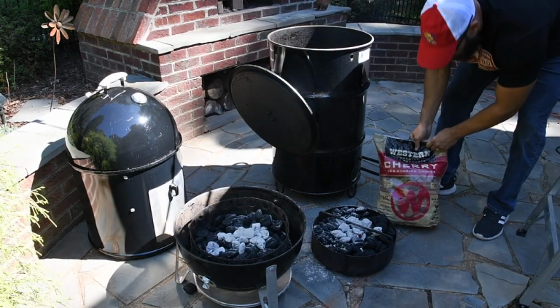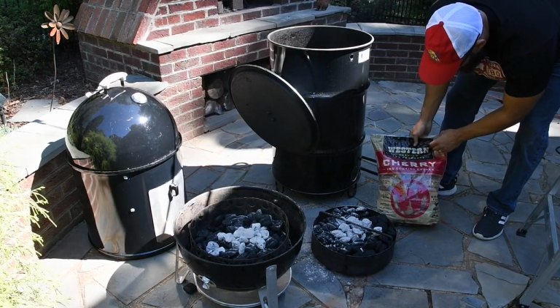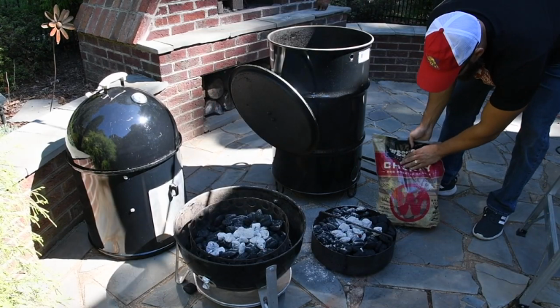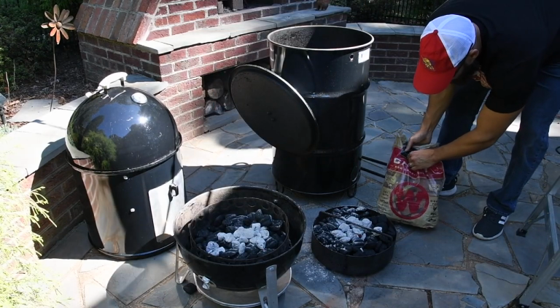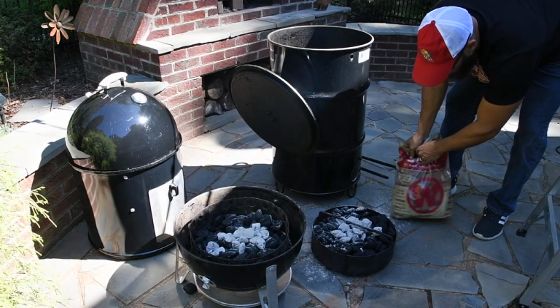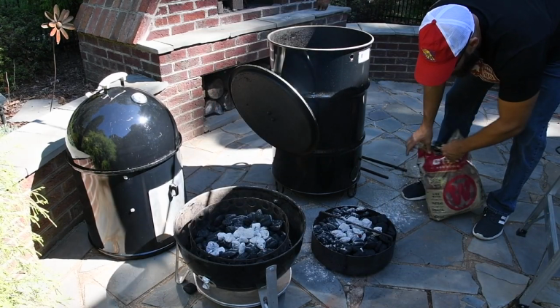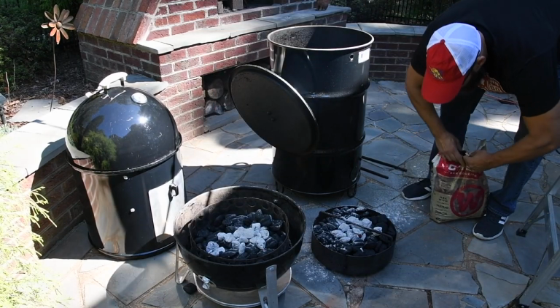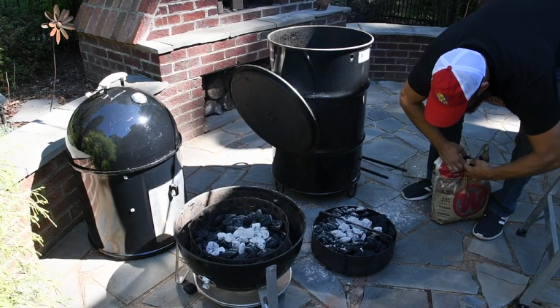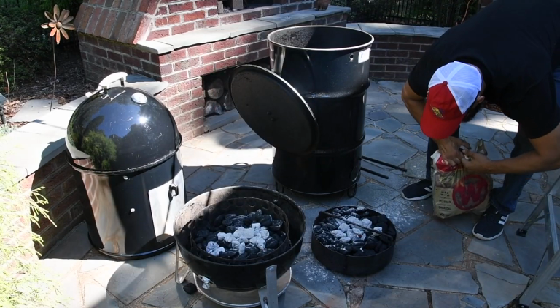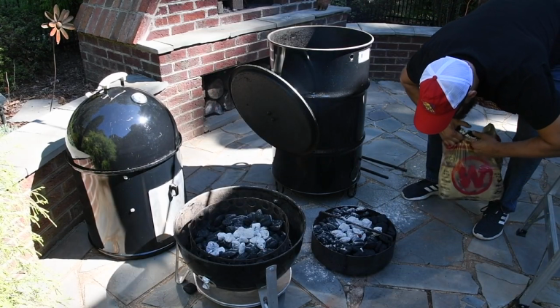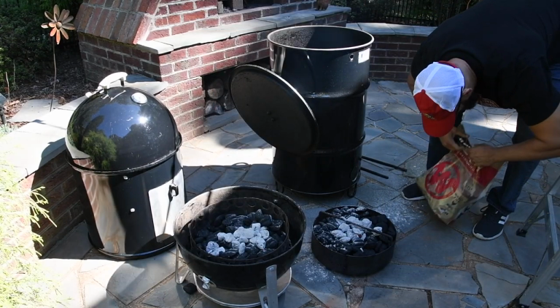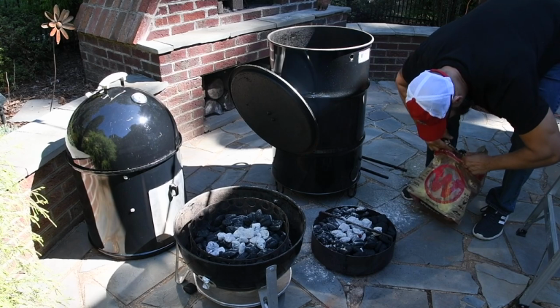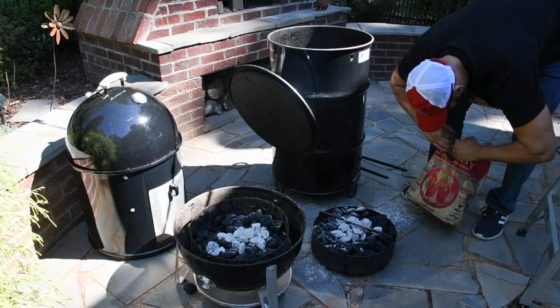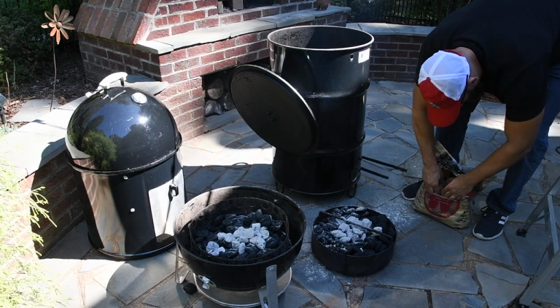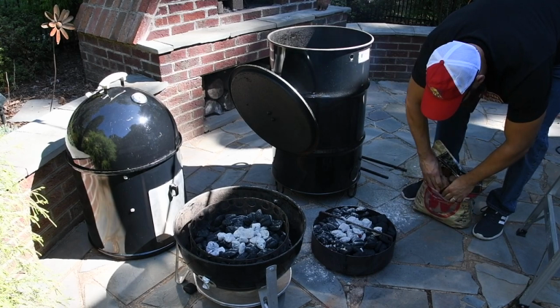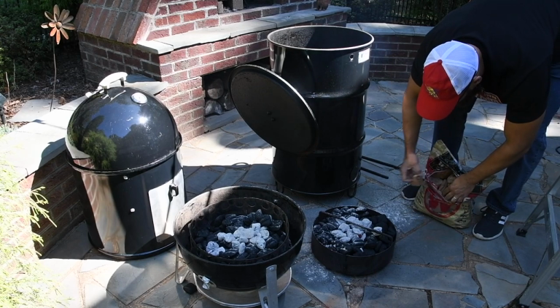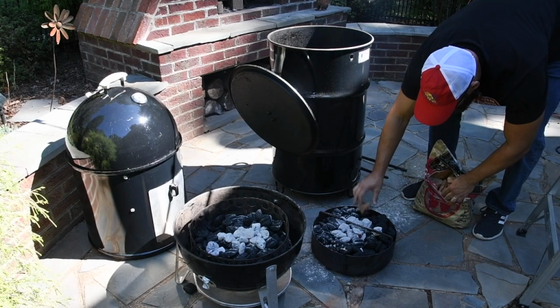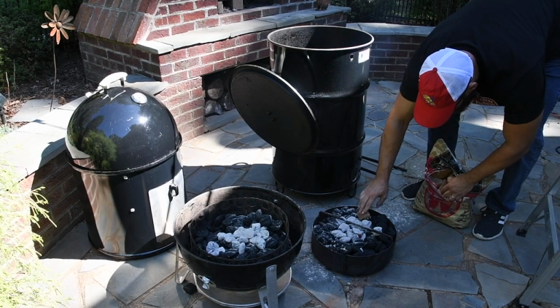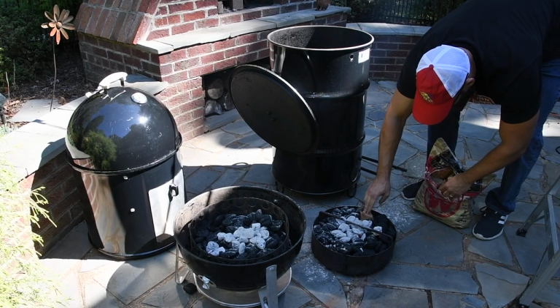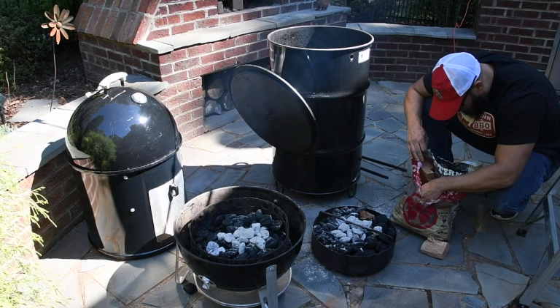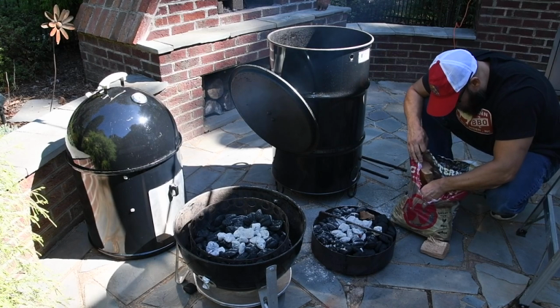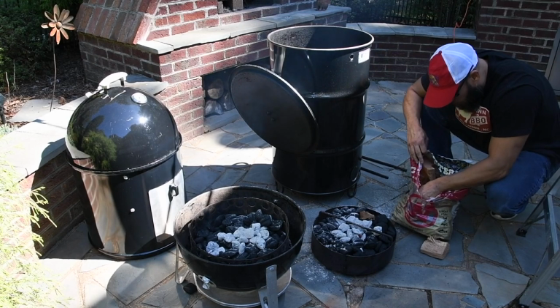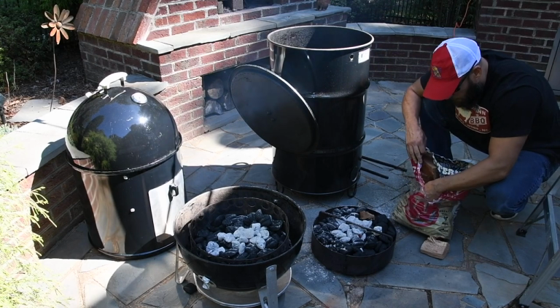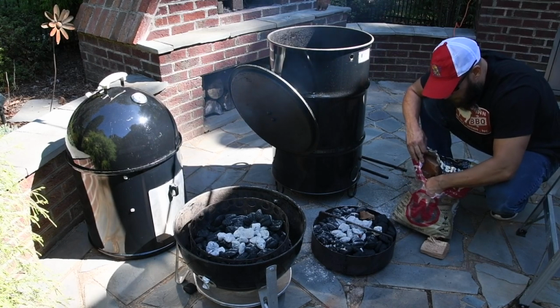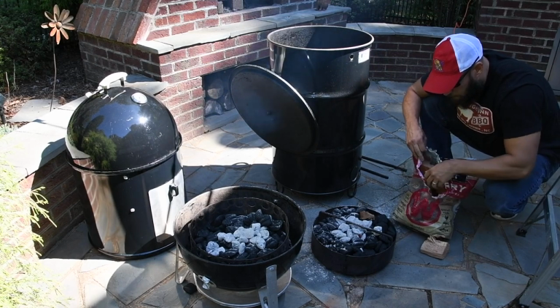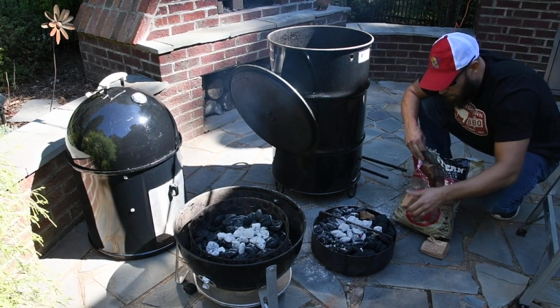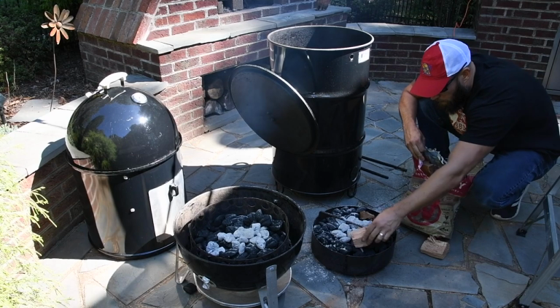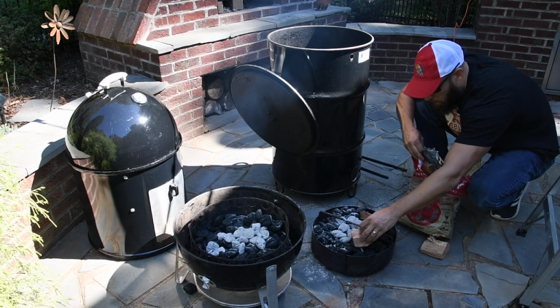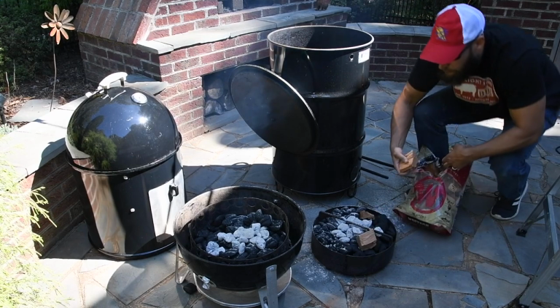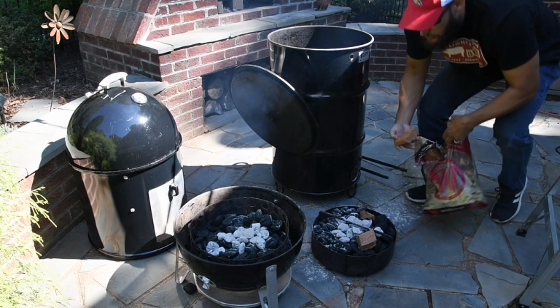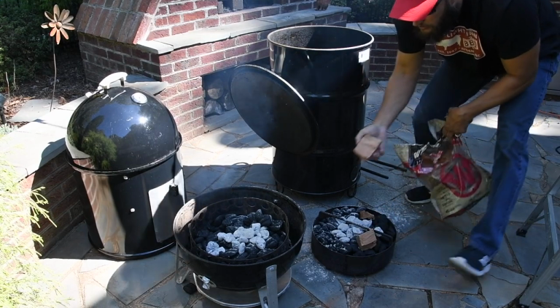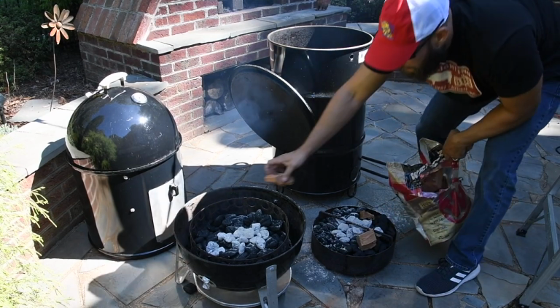For smoke today, we're going to use a little cherry. I always love using cherry with ribs. It's really up to you what you want to use. Two good-sized chunks here.